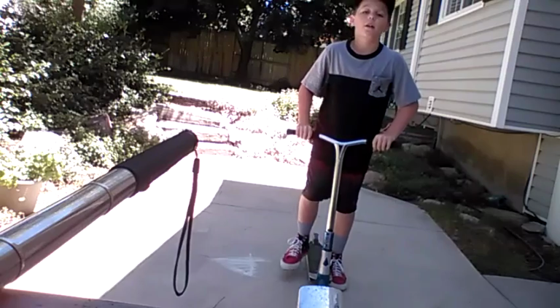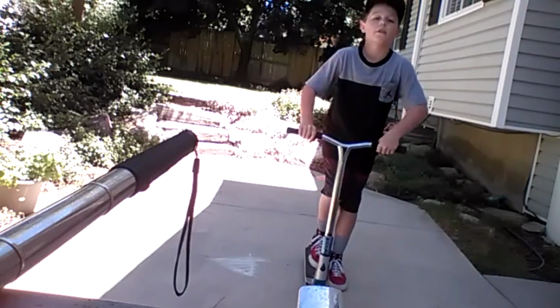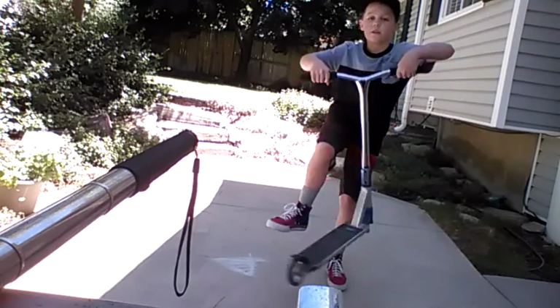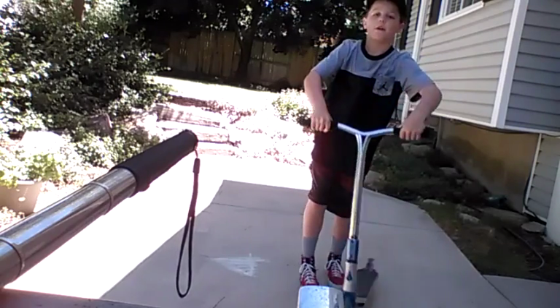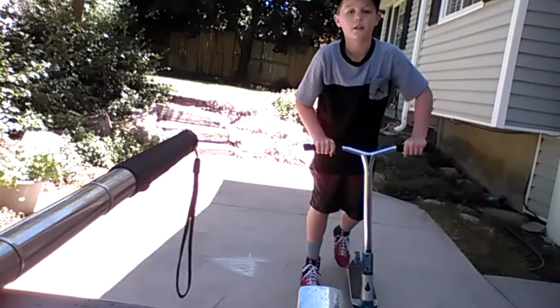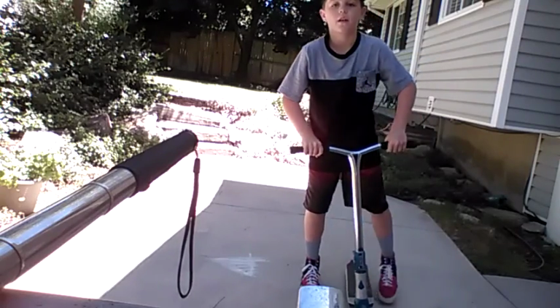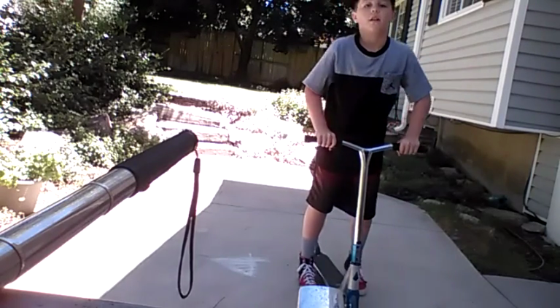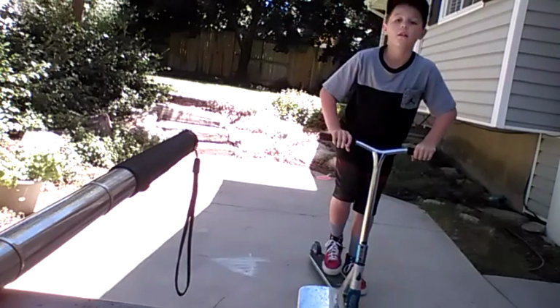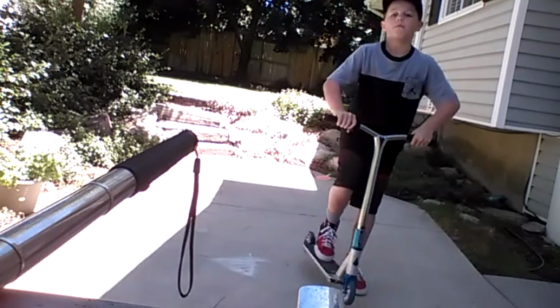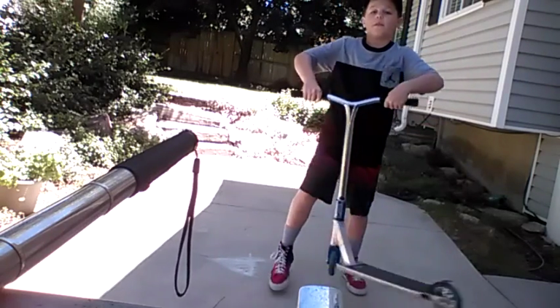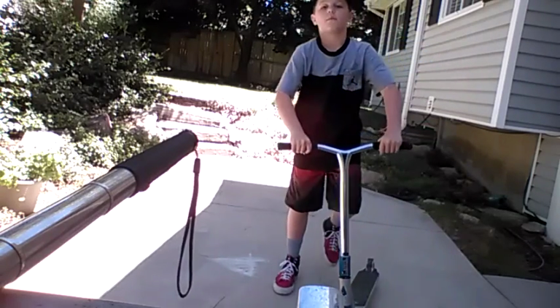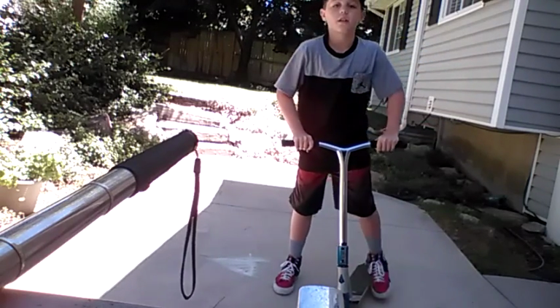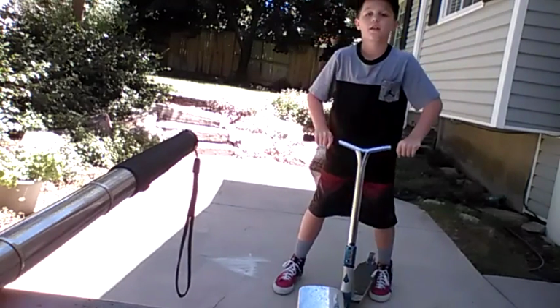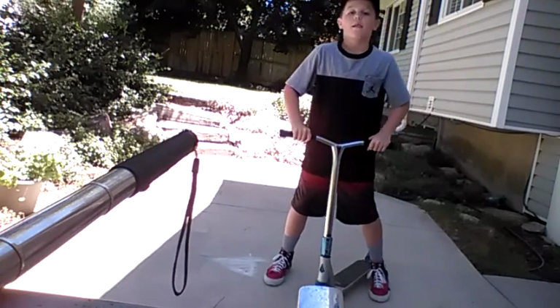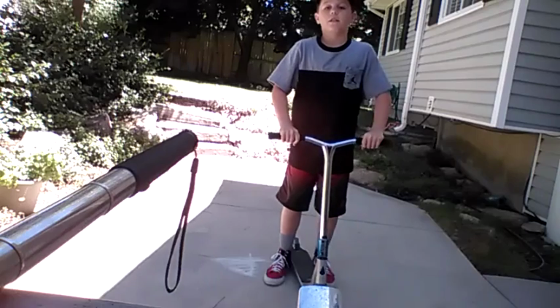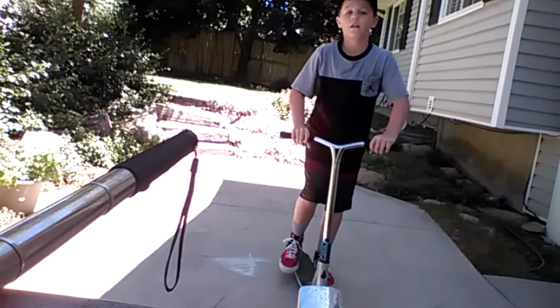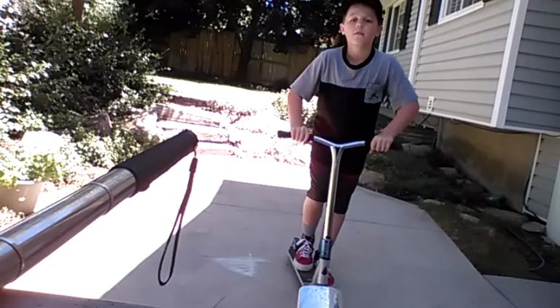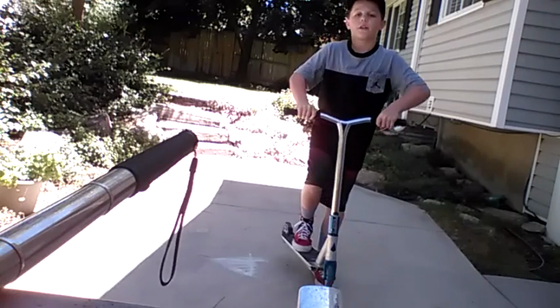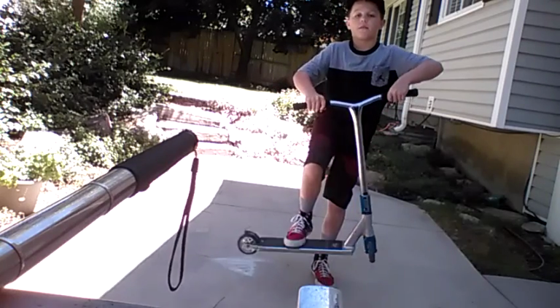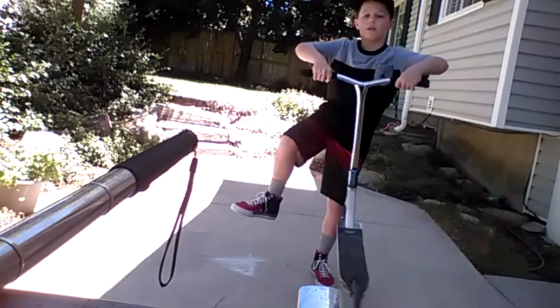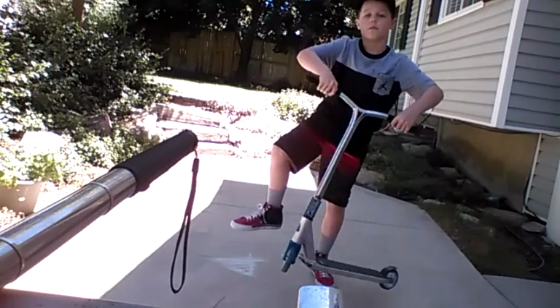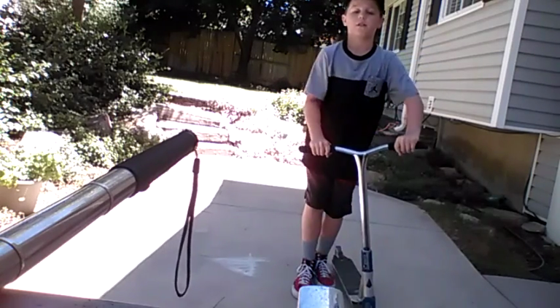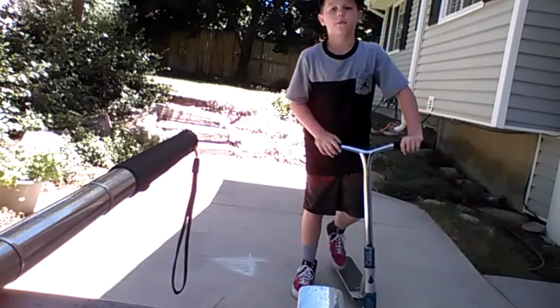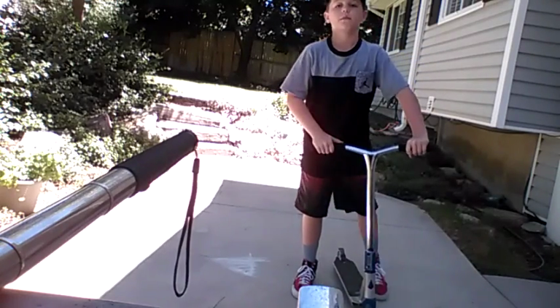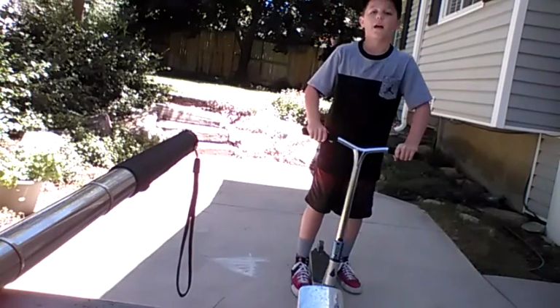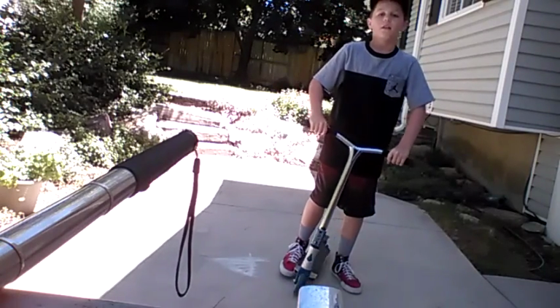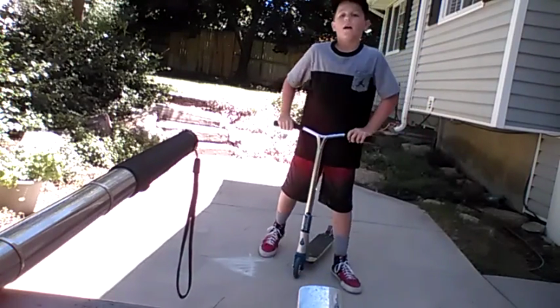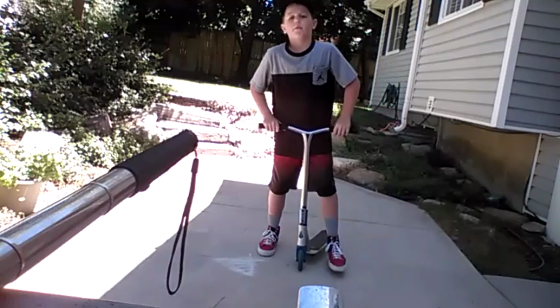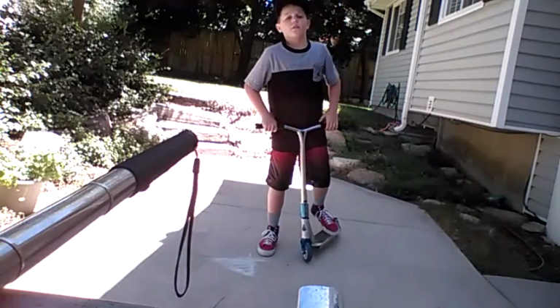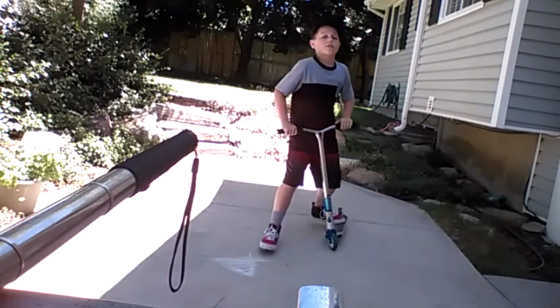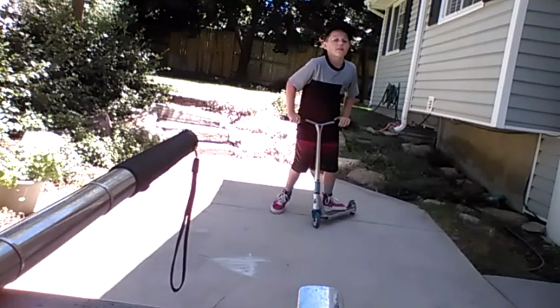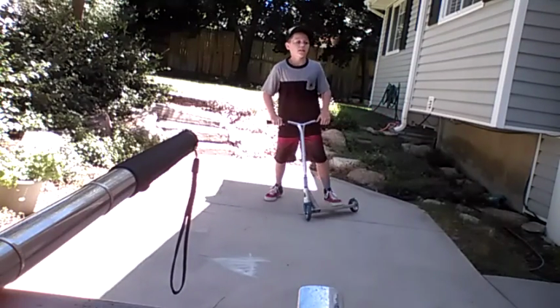Flick it, finish with your bars. Just flick it, finish with your bars. And when you feel comfortable with that, you can start doing this.